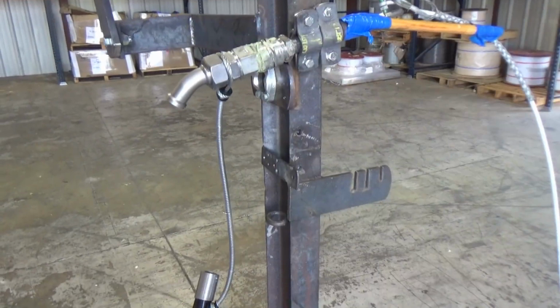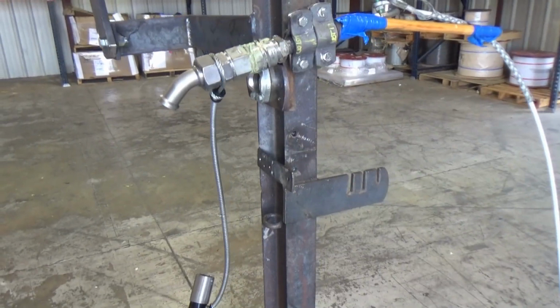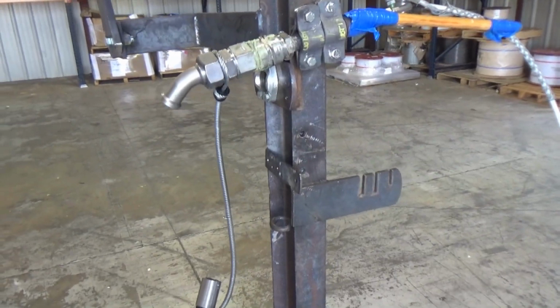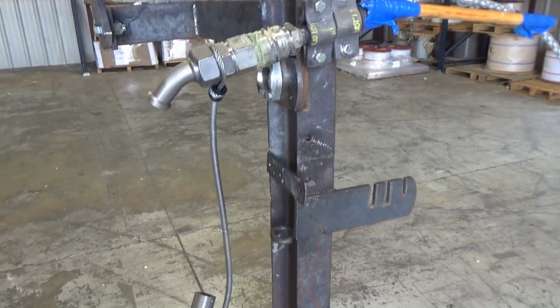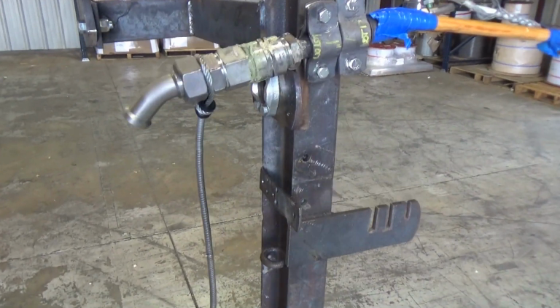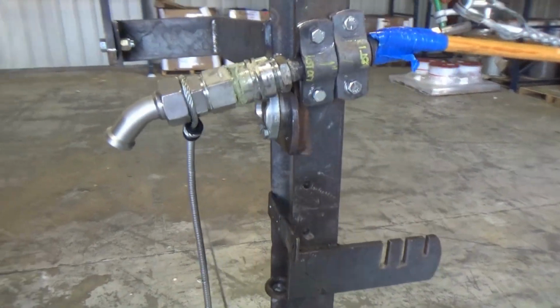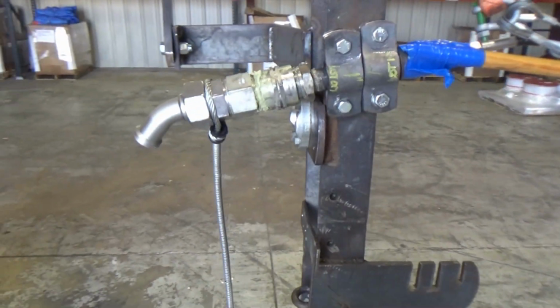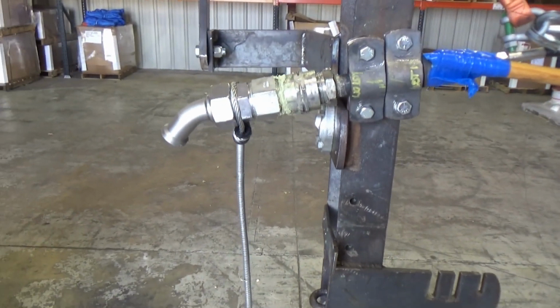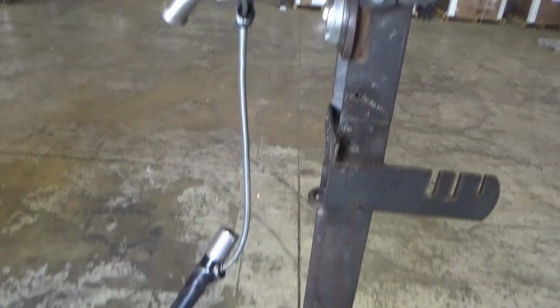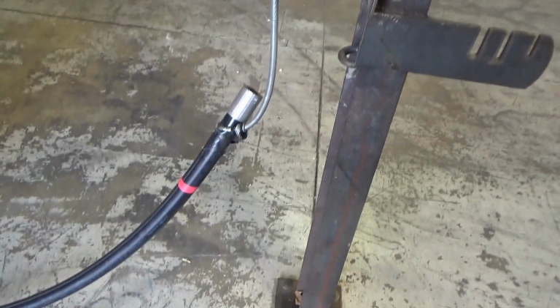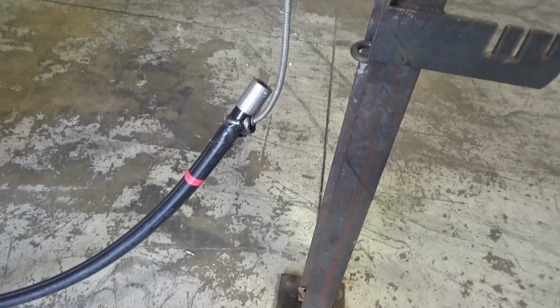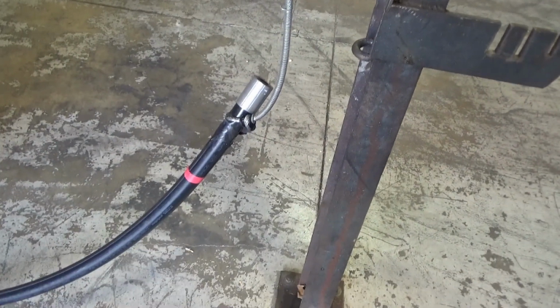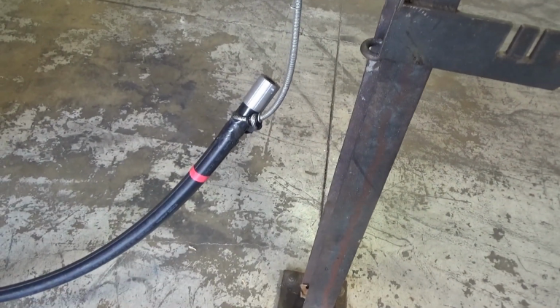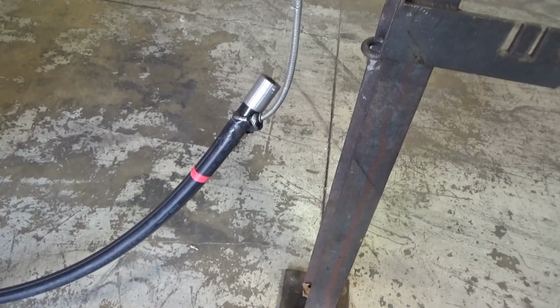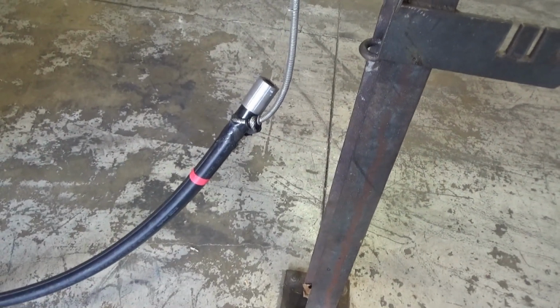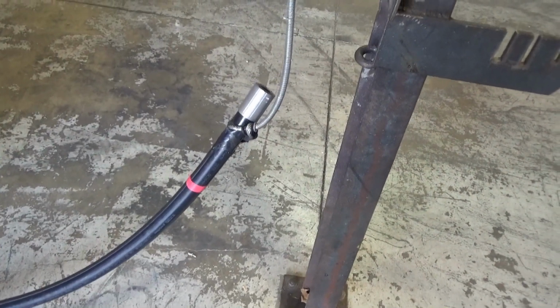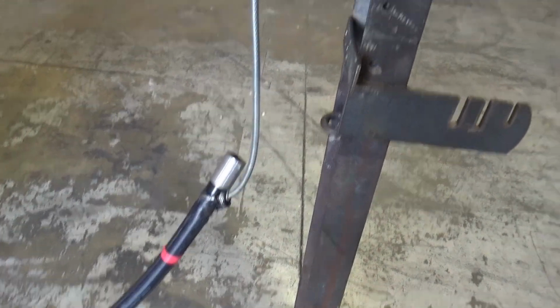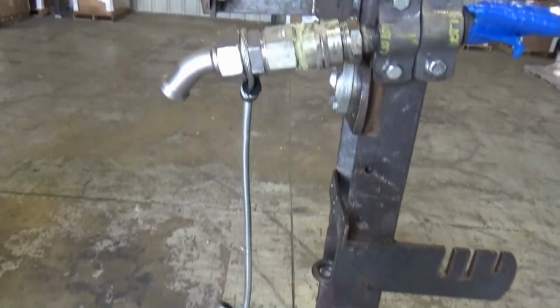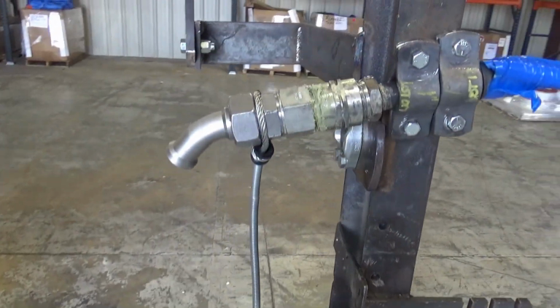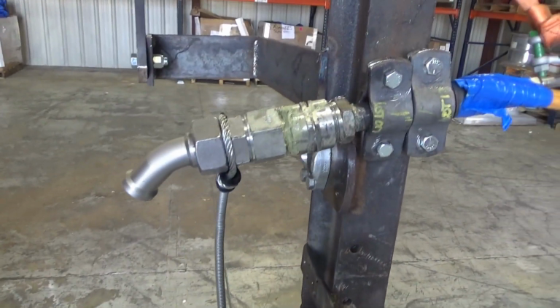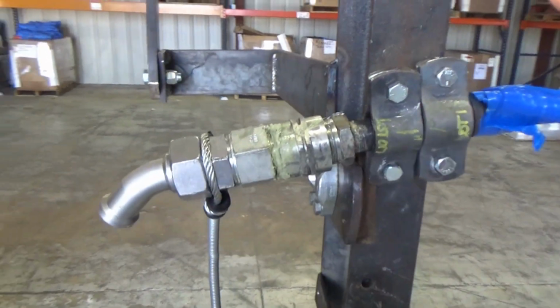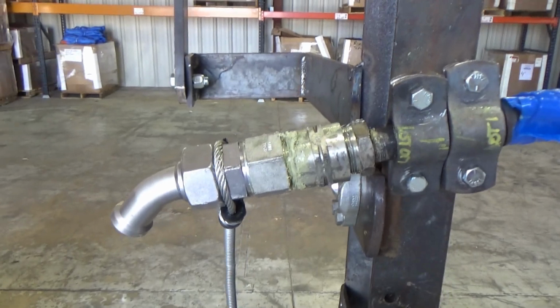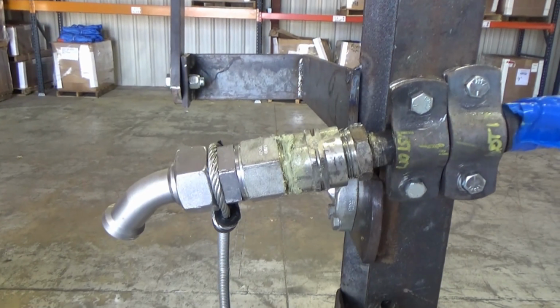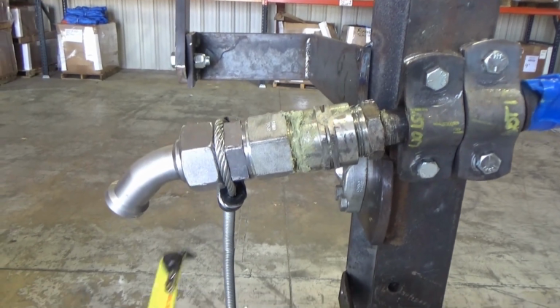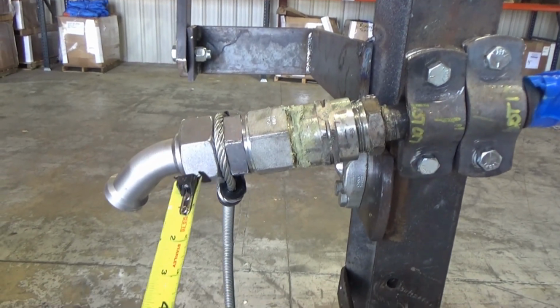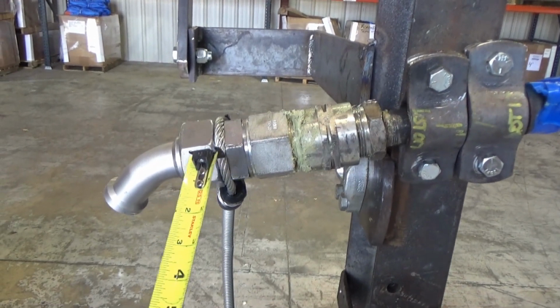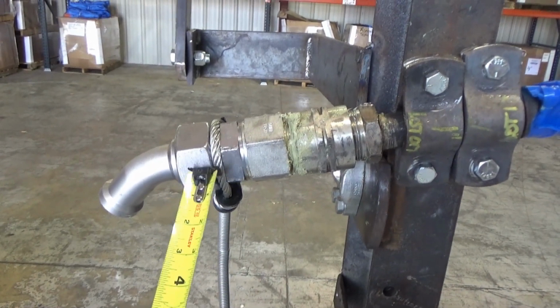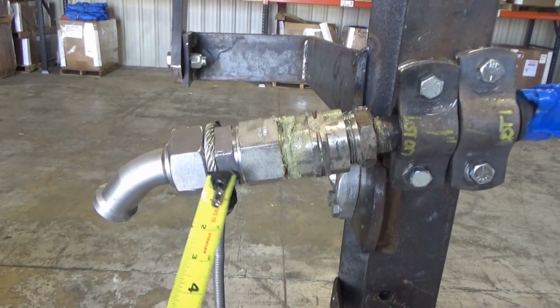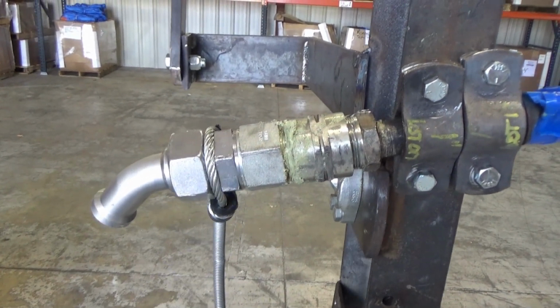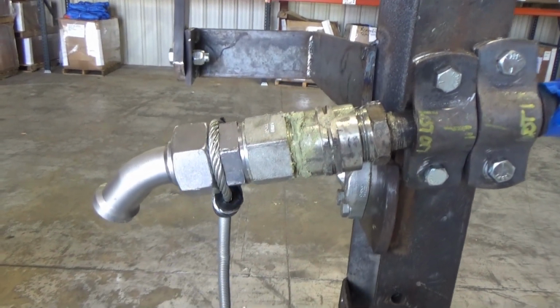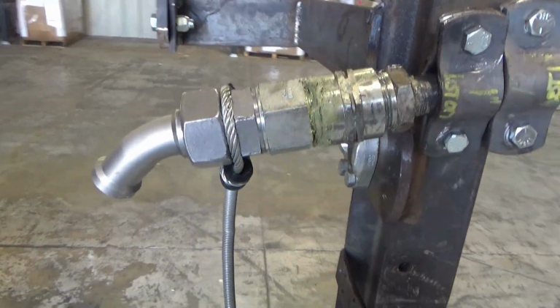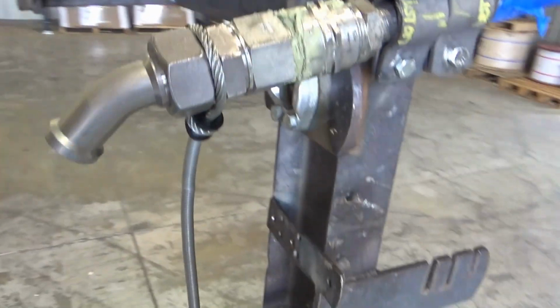Hello gentlemen, Steve here again. We just got through testing our CC 516 cable choker on the inch and a quarter polydyne type hose. One of the things that we look at is the gripping action behind this fitting, and that performed very well in that area there.